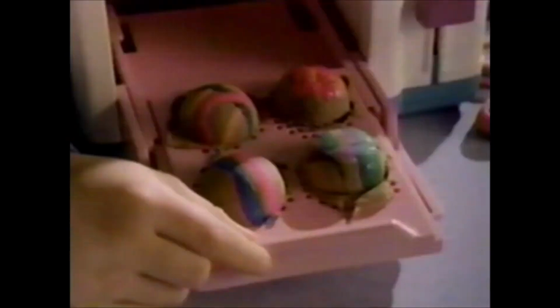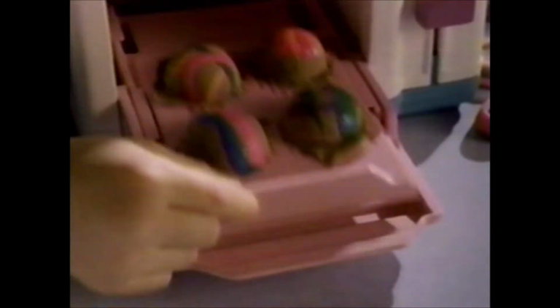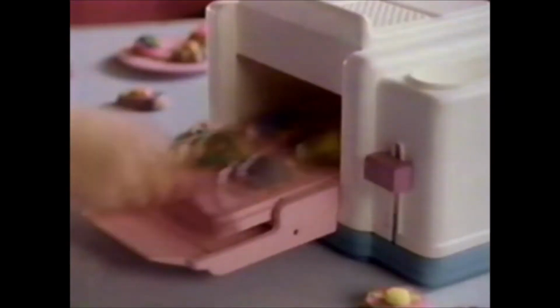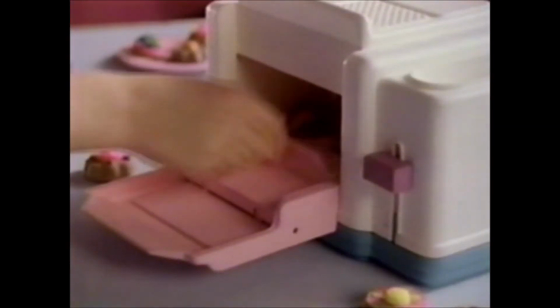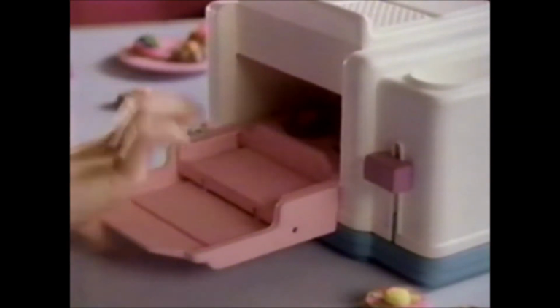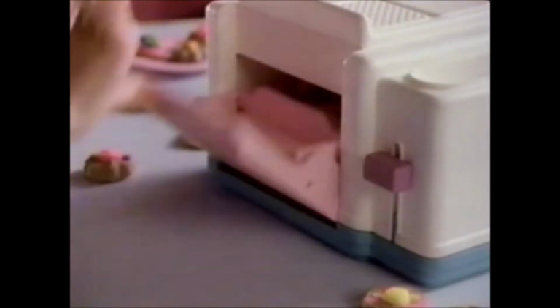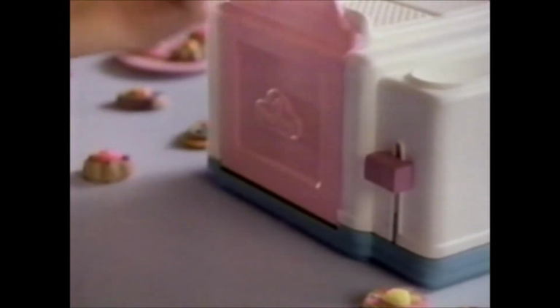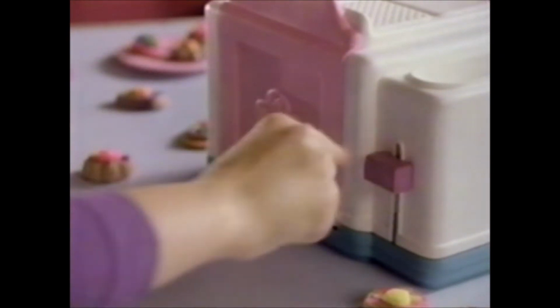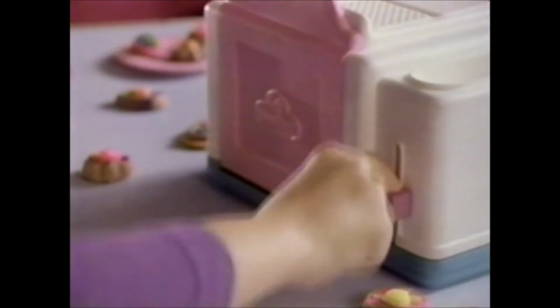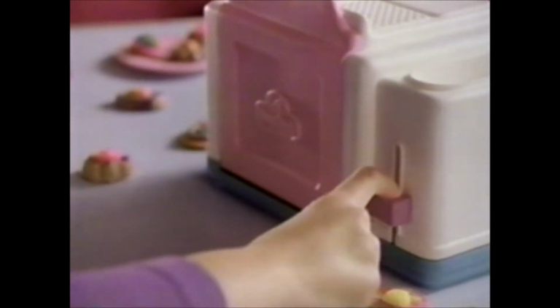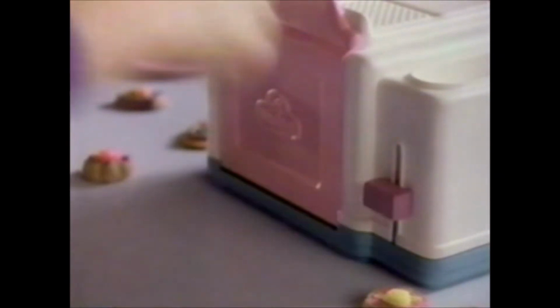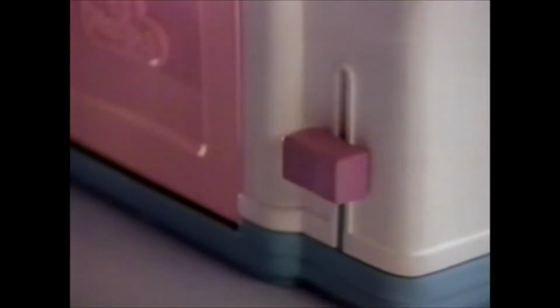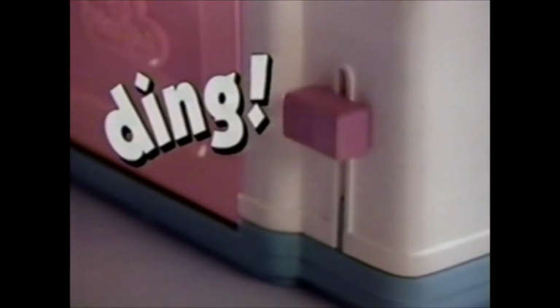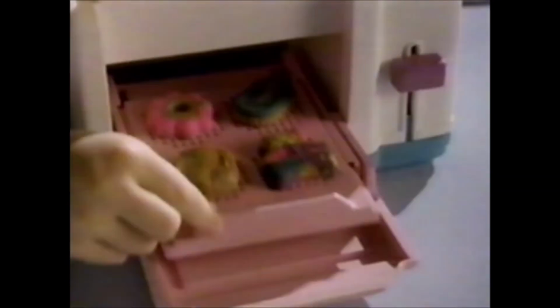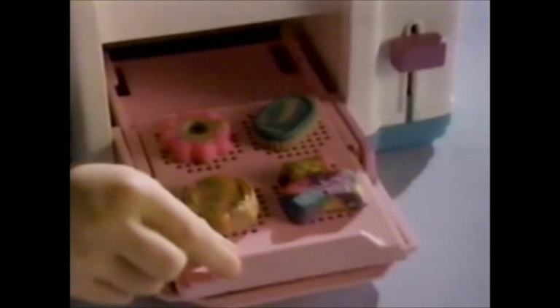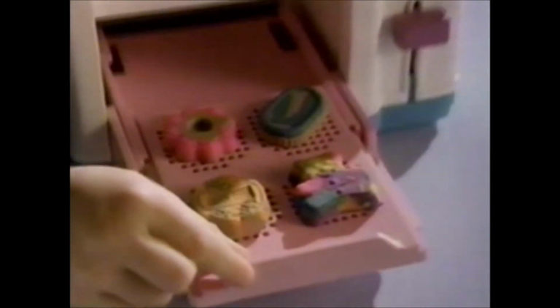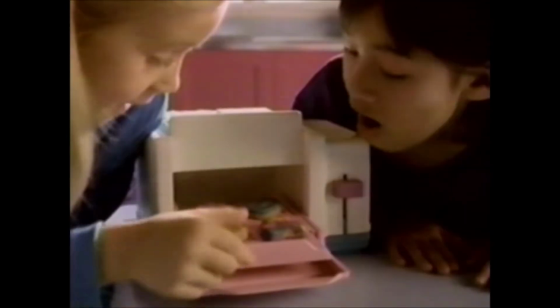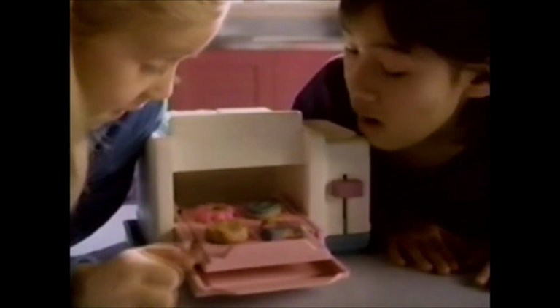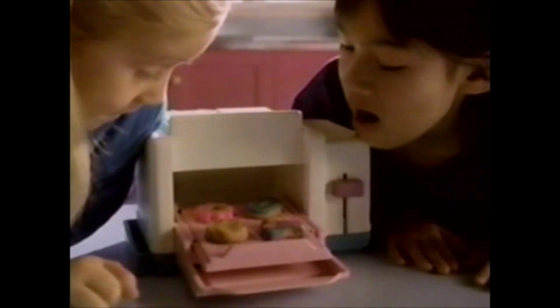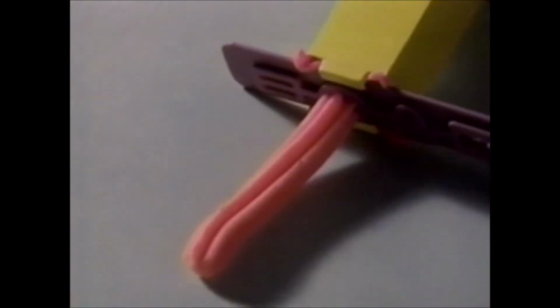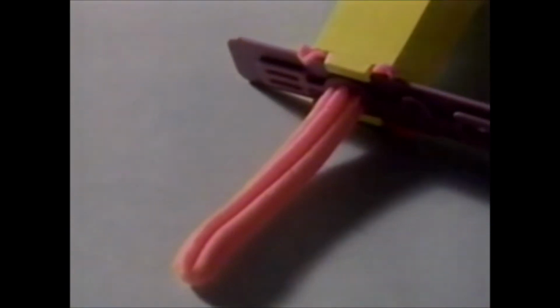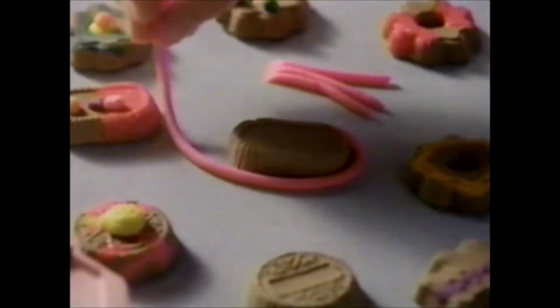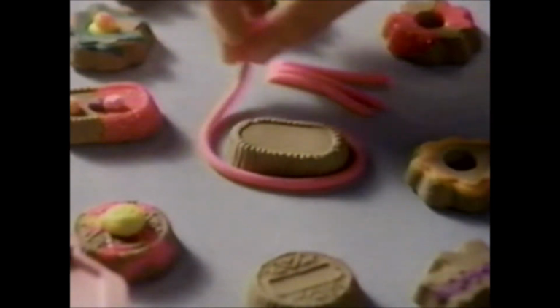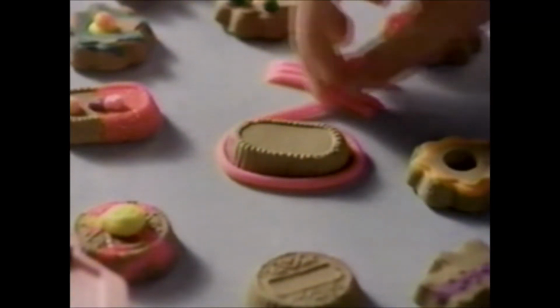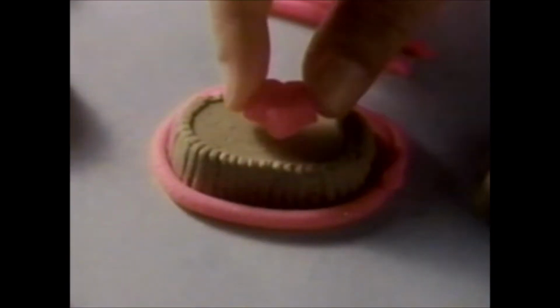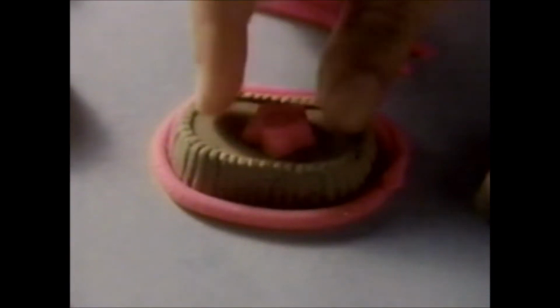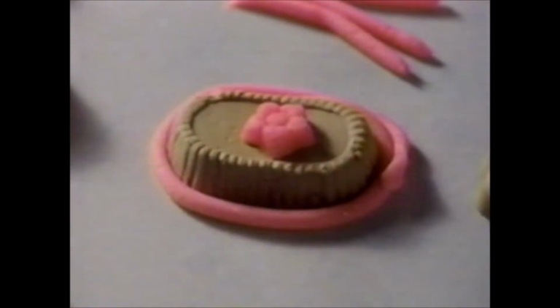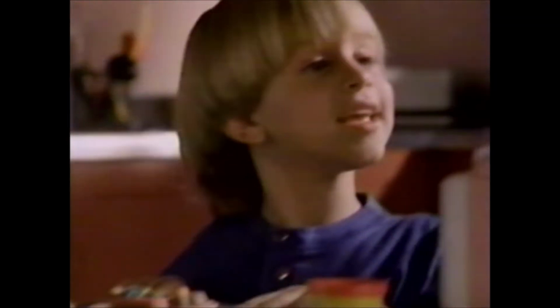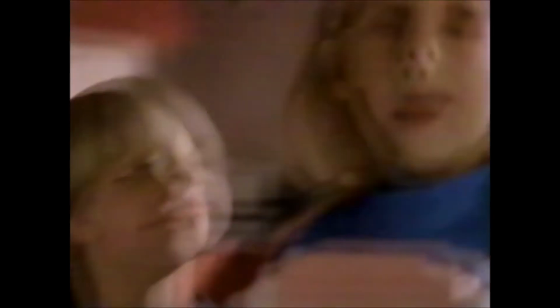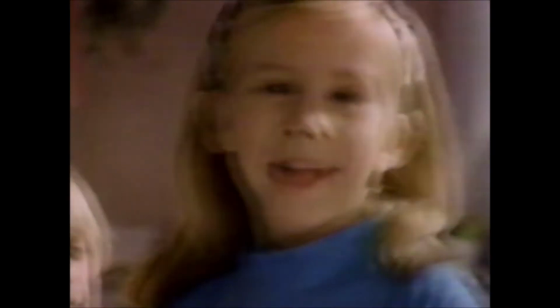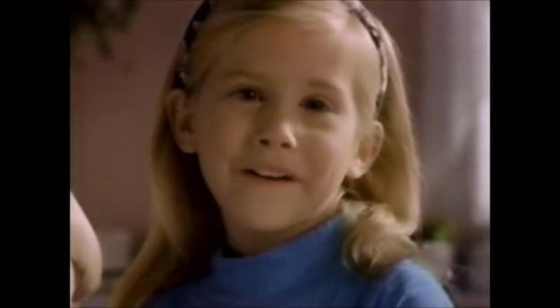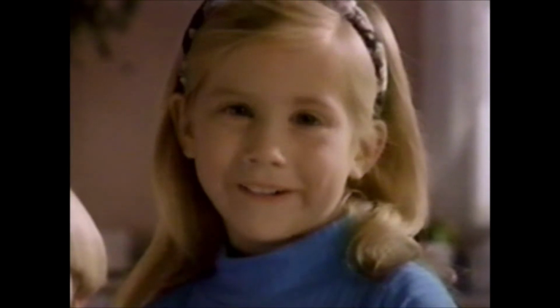Pop them in the oven, bake them just so. When the timer goes off, cookies Play-Doh! Play-Doh's cookie-lovin' oven comes with everything you need. Cookies? Play-Doh cookies!